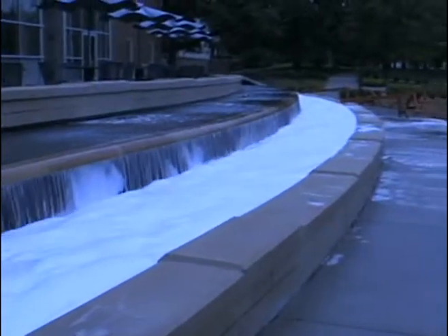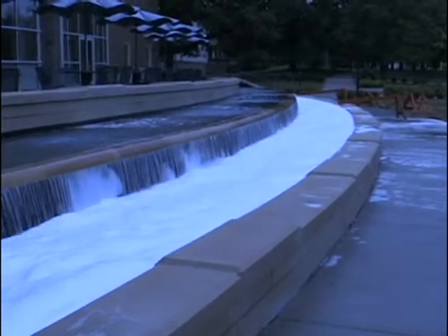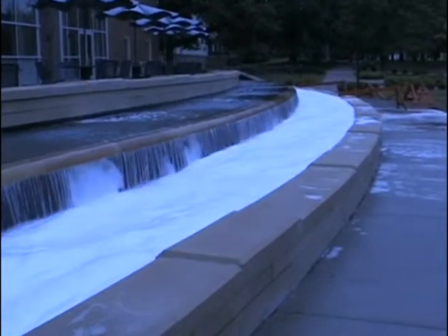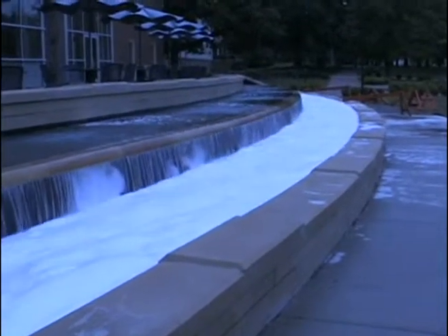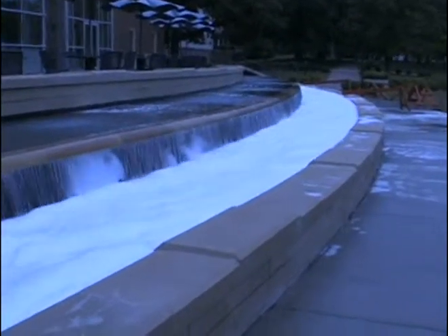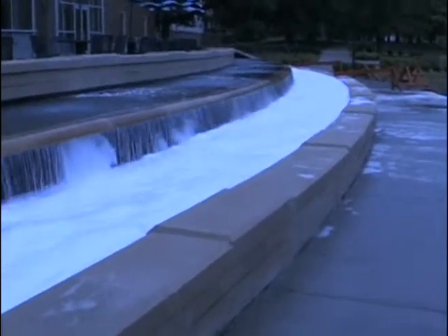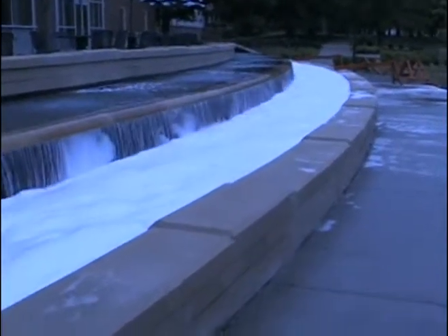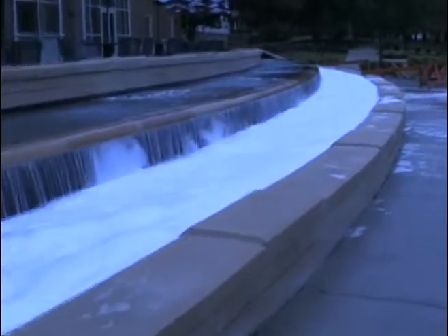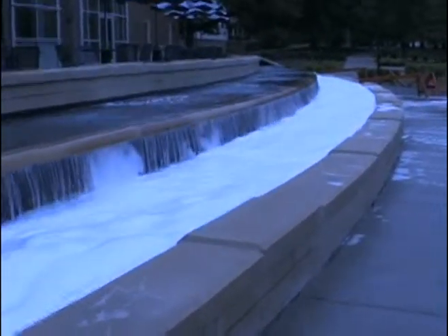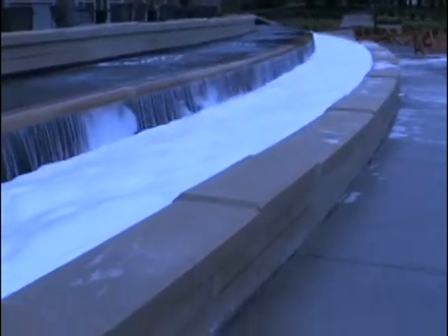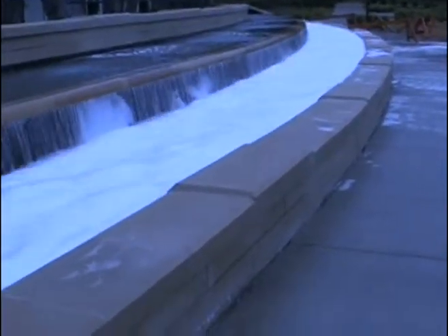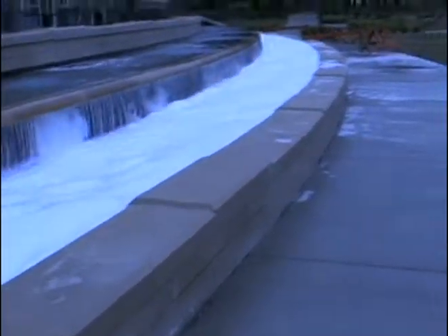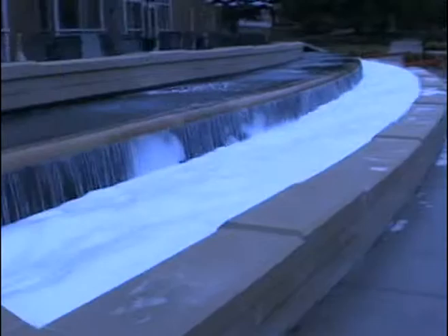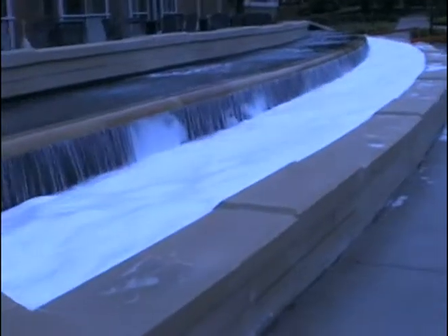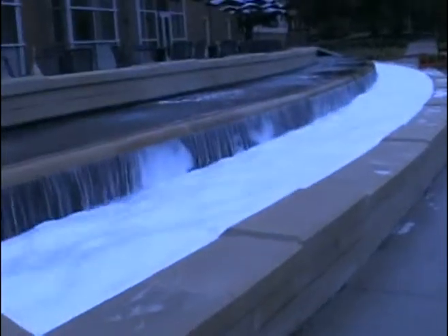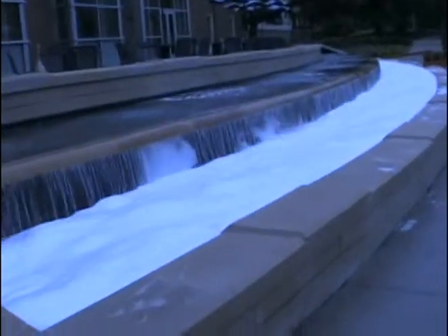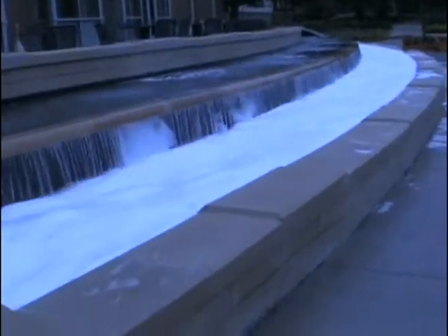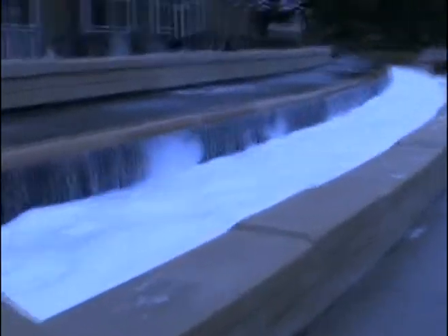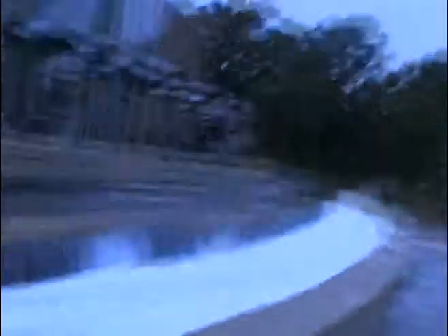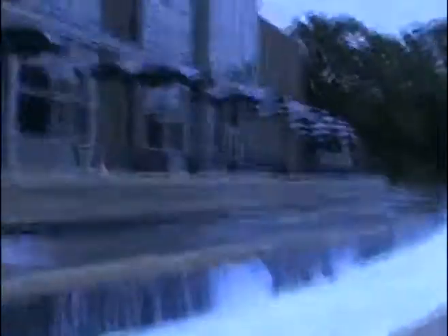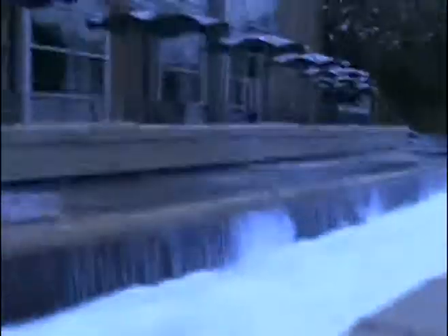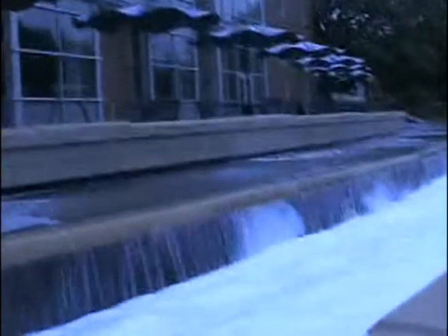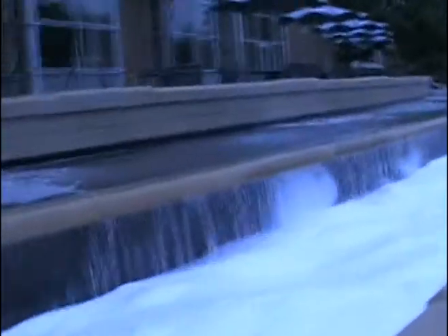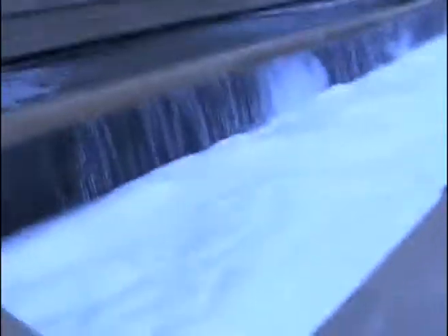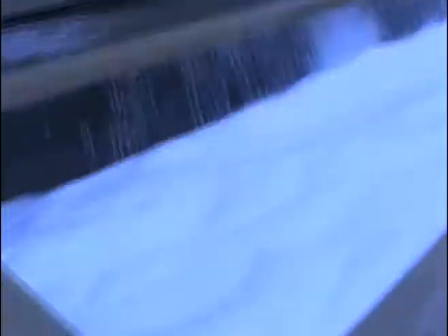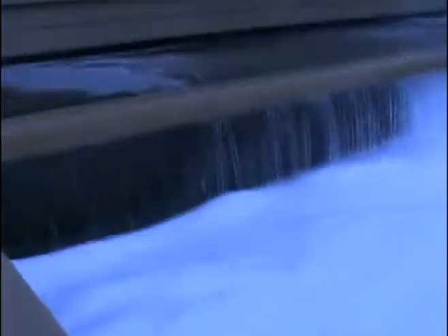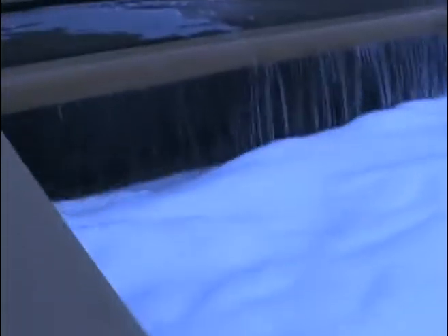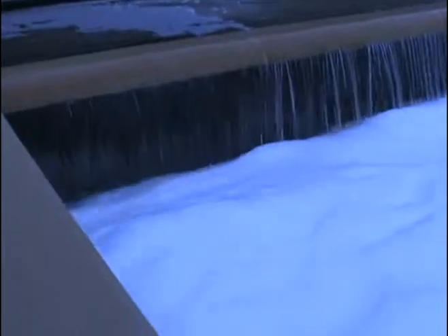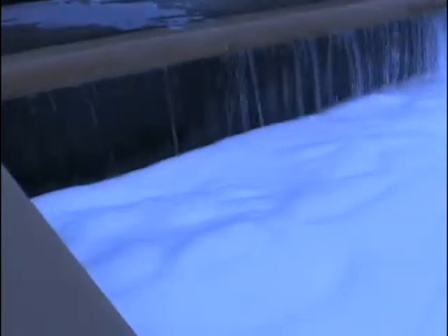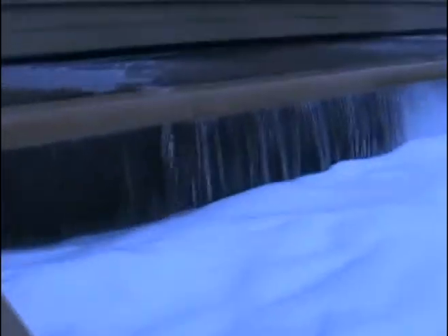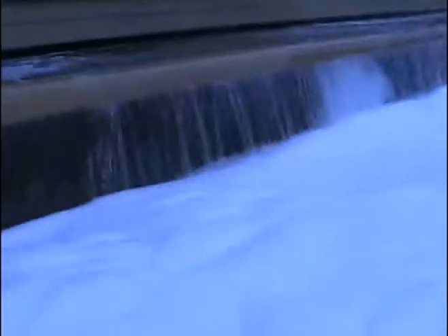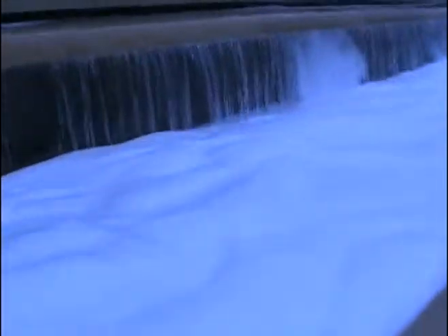A friend of mine had gotten a call about 11 a.m. on Saturday, May 15th, saying that the fountain was all soapy, so naturally we had to come over with a camera and check it out.